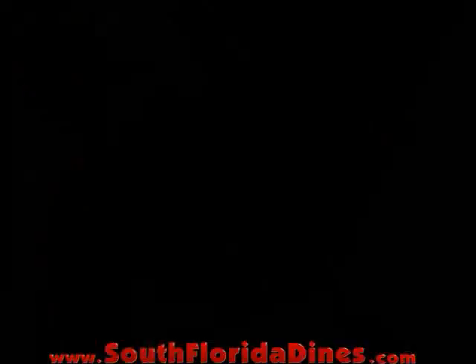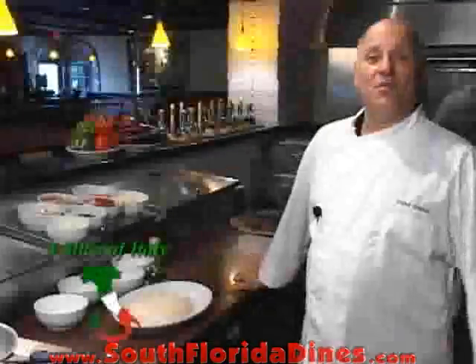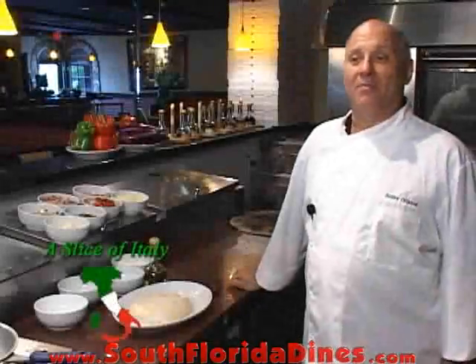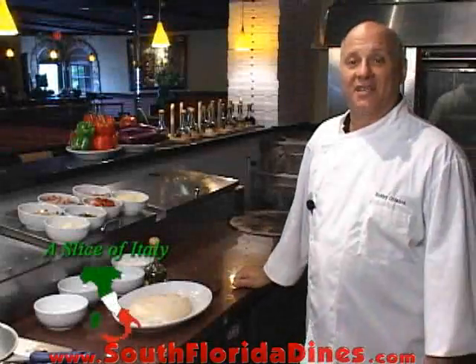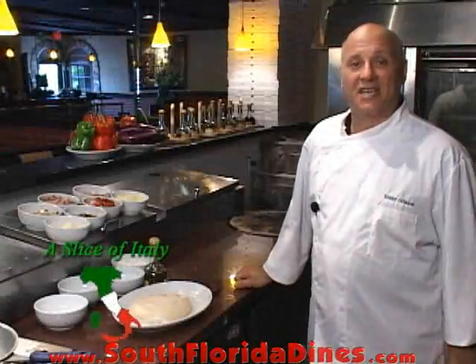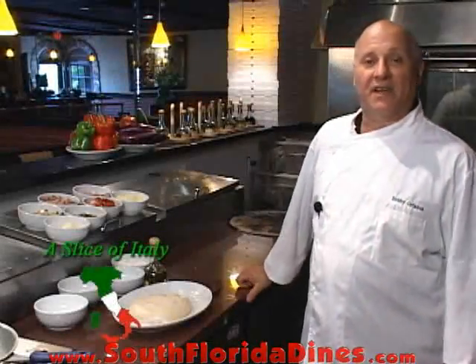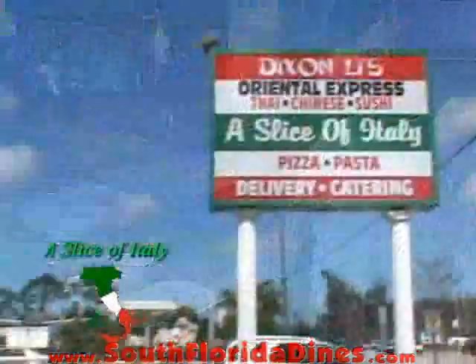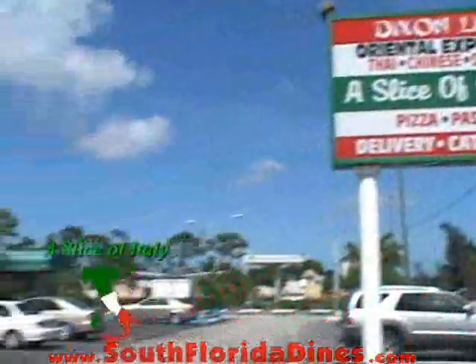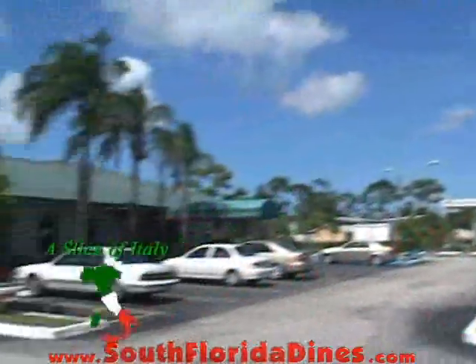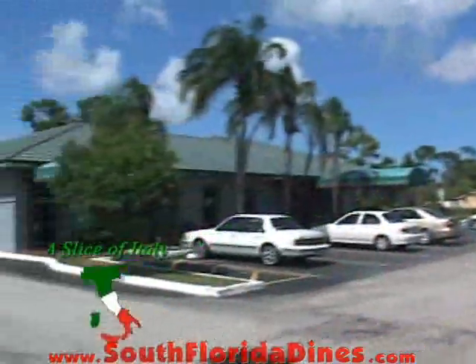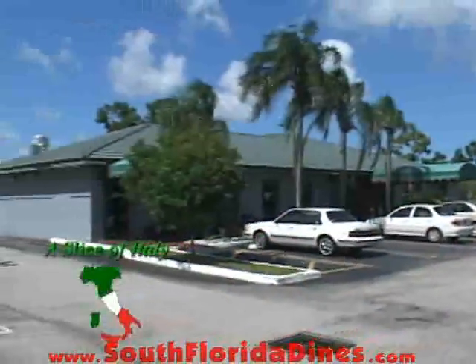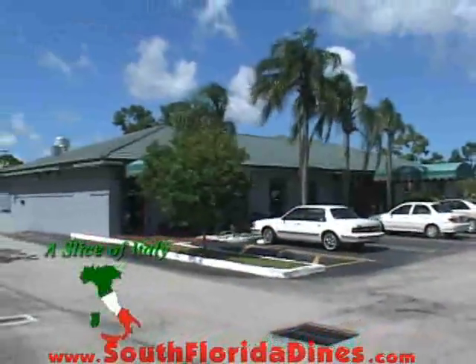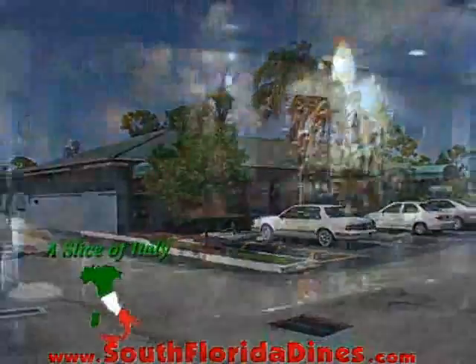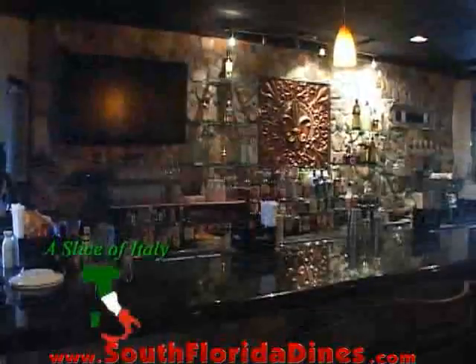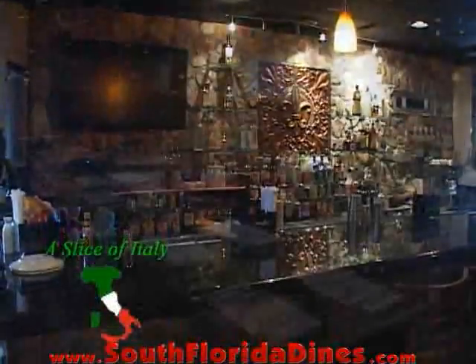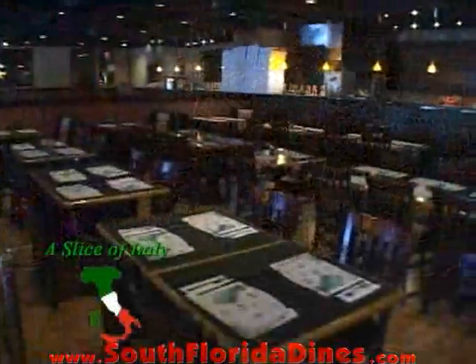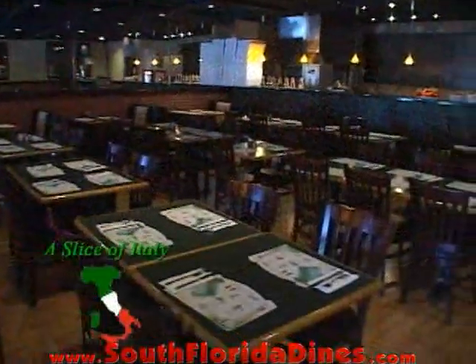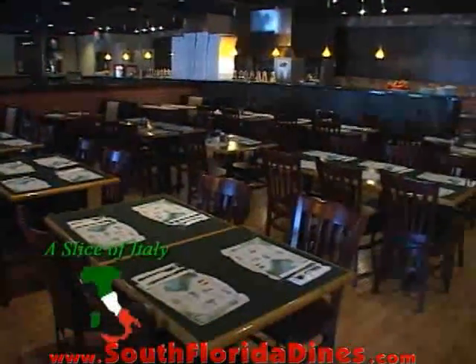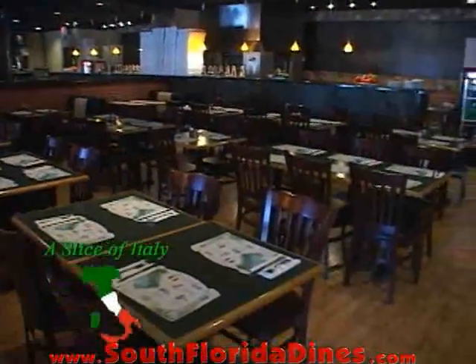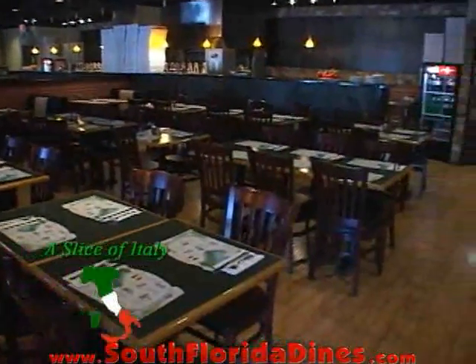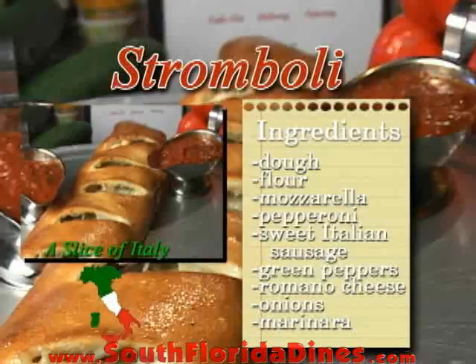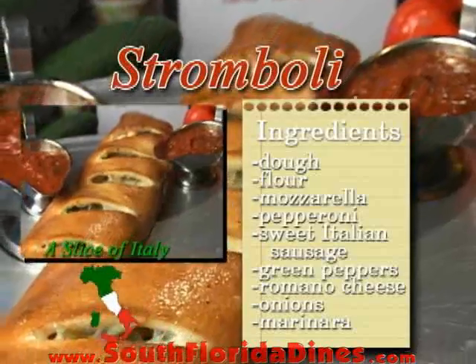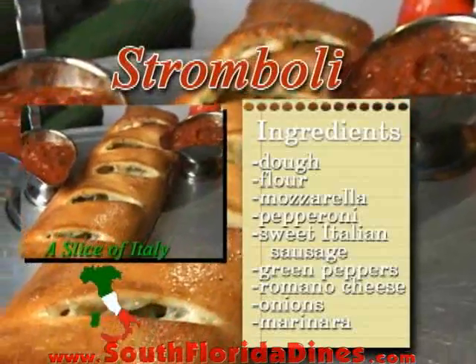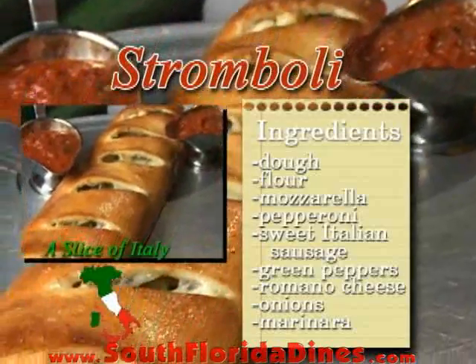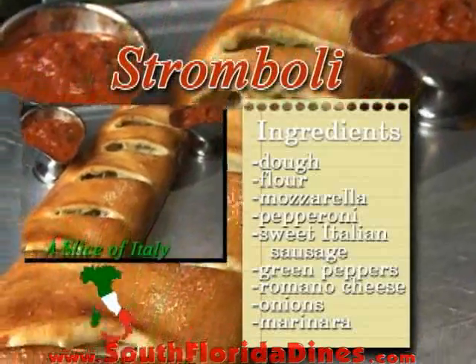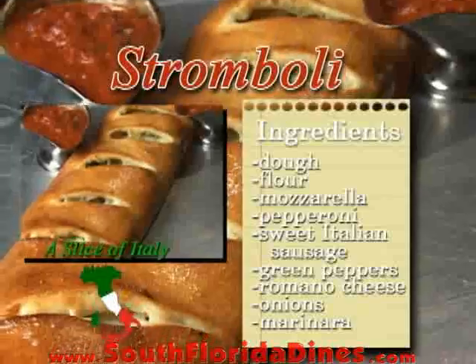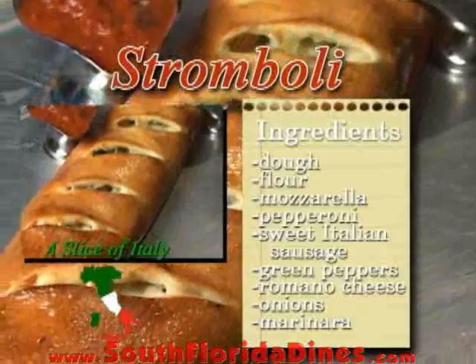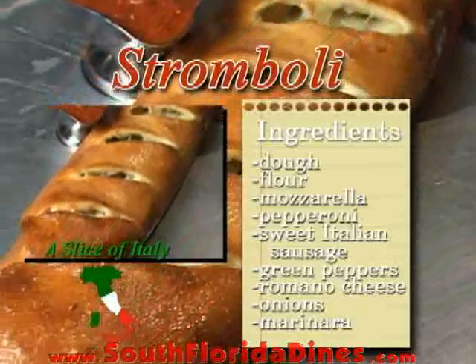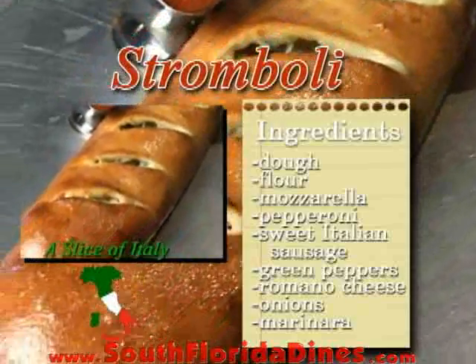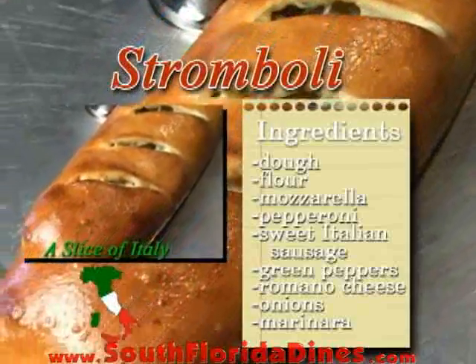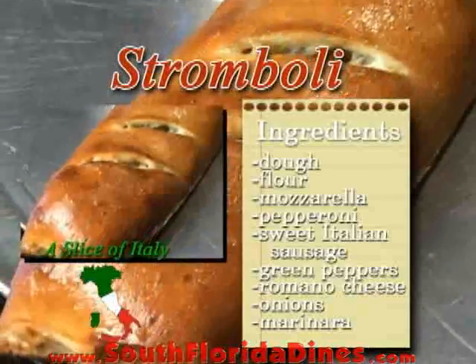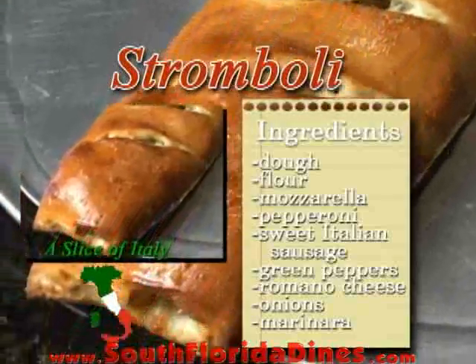Hey, welcome back to A Slice of Italy. Today I'll be showing you how to make a stromboli.